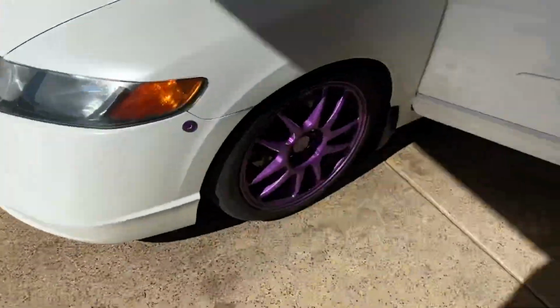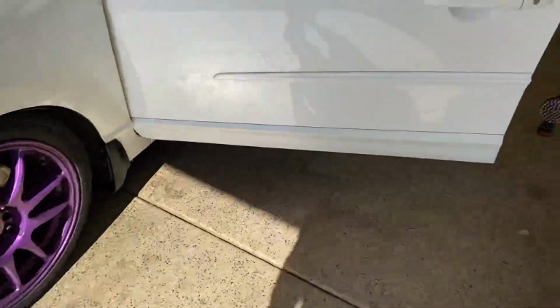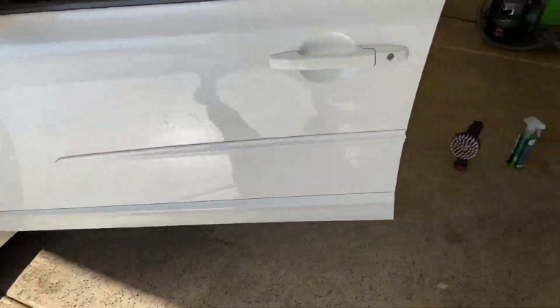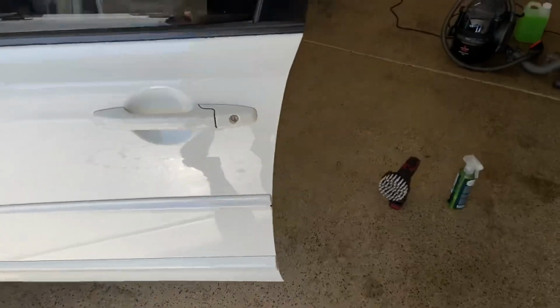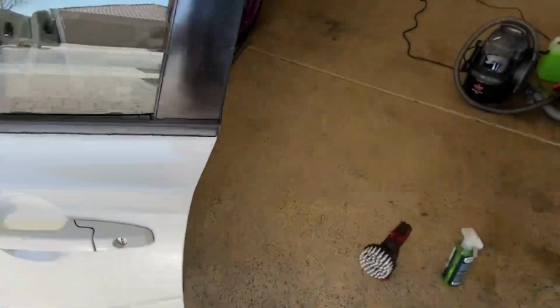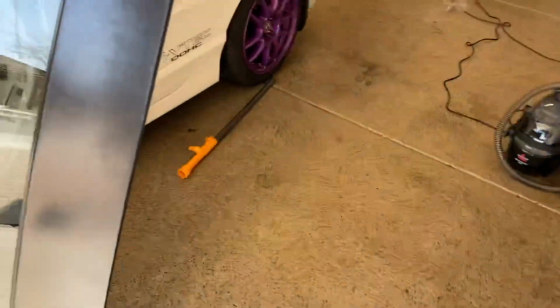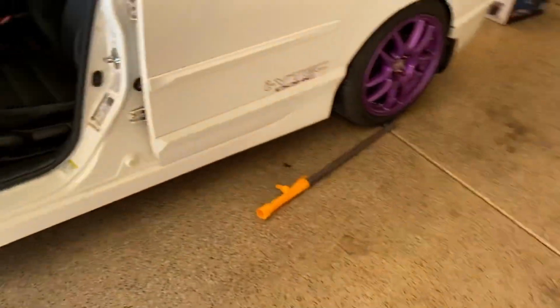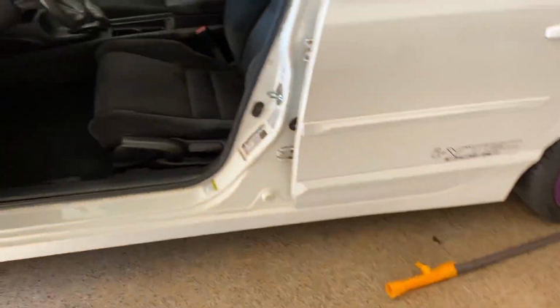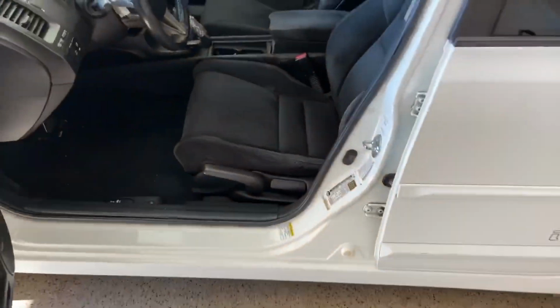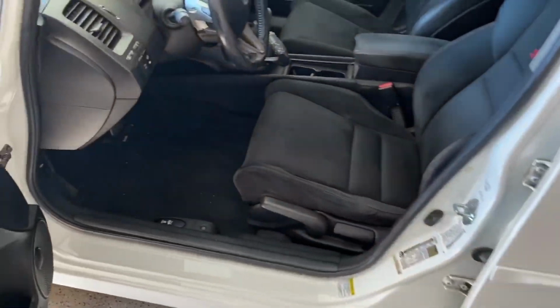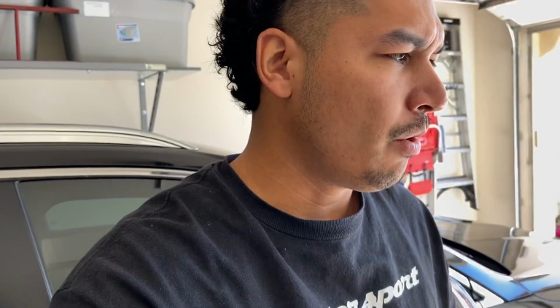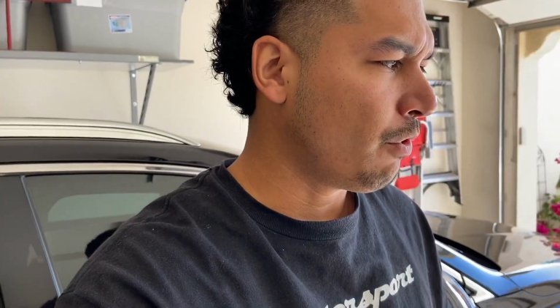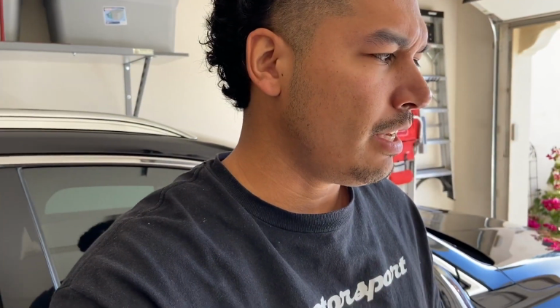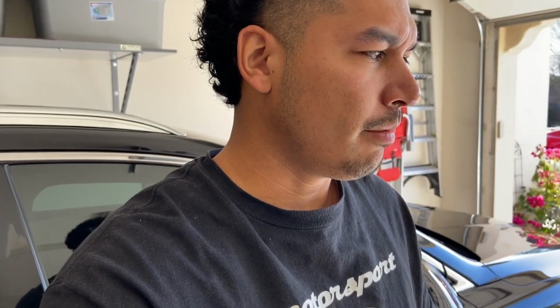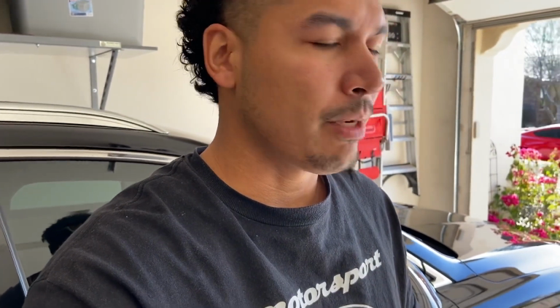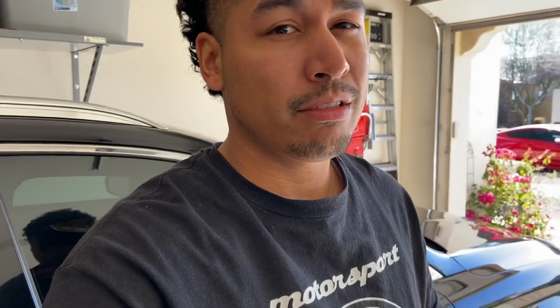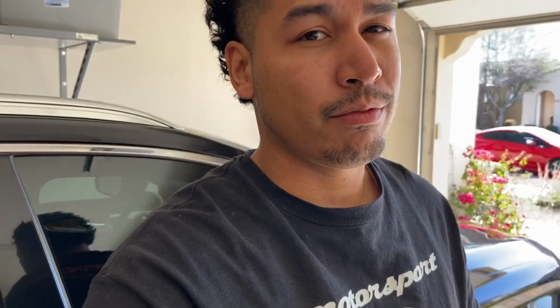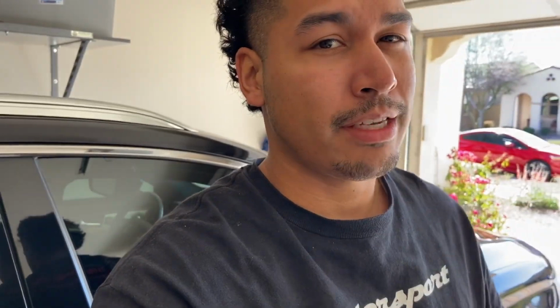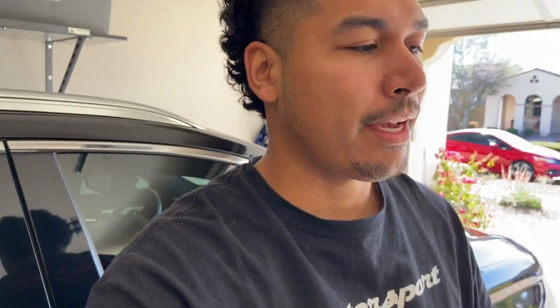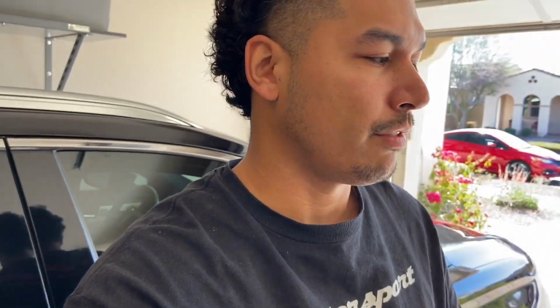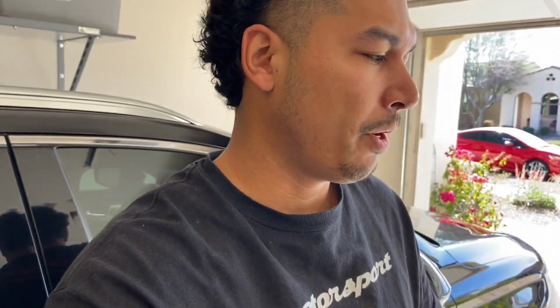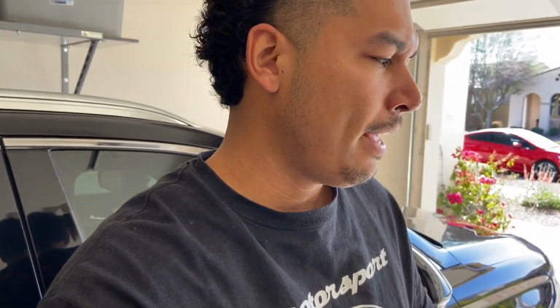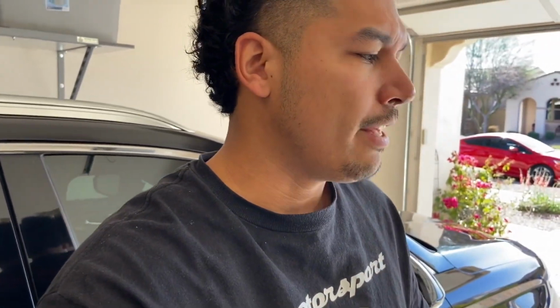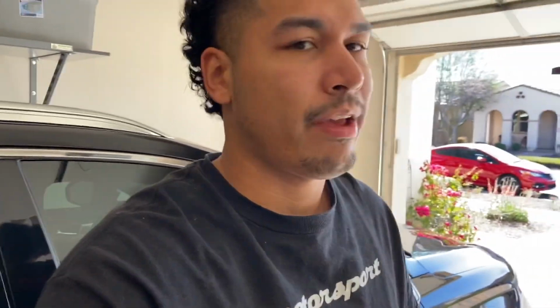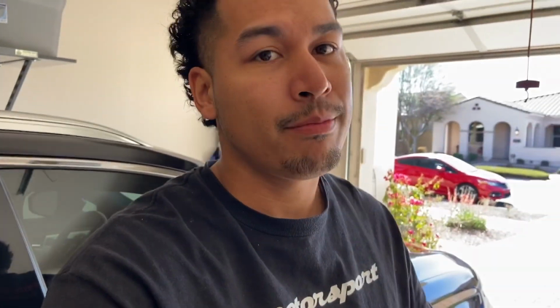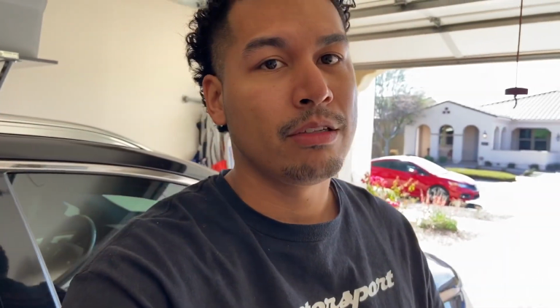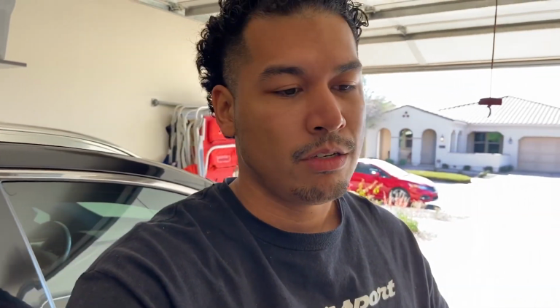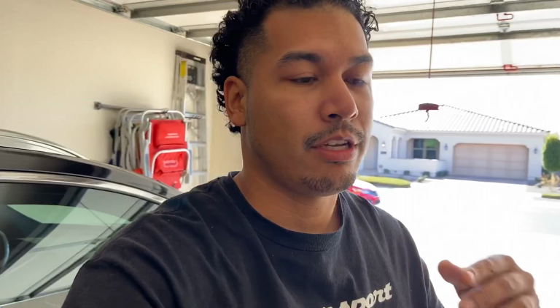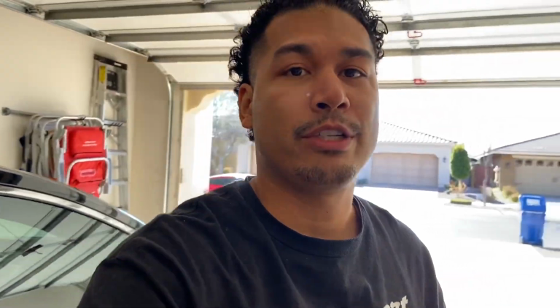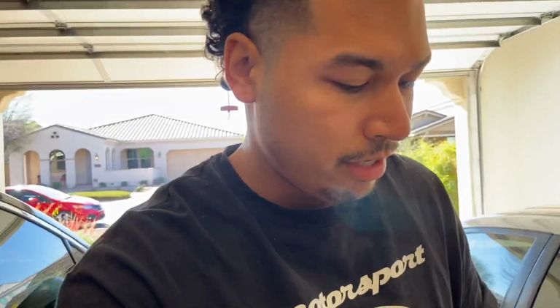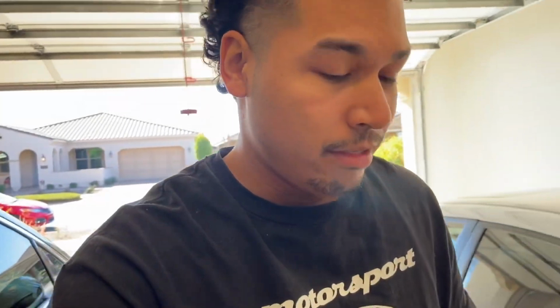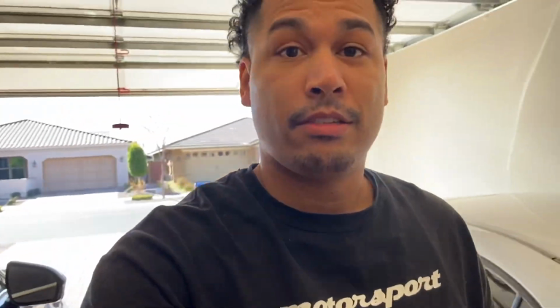Next we're going to try to get these seats out. I know it's a 14mm bolt front and back — there's four of them — and then you also have the seat belt which is another 14. Let's get started.